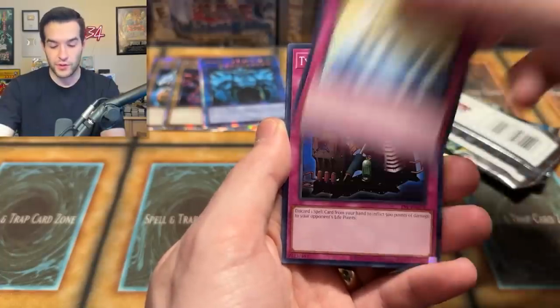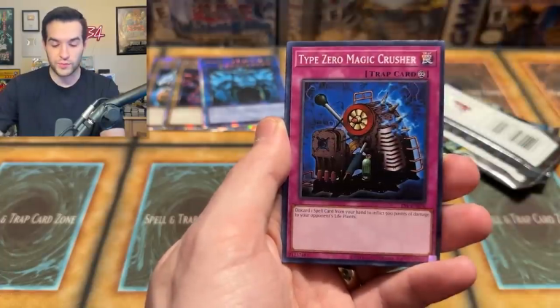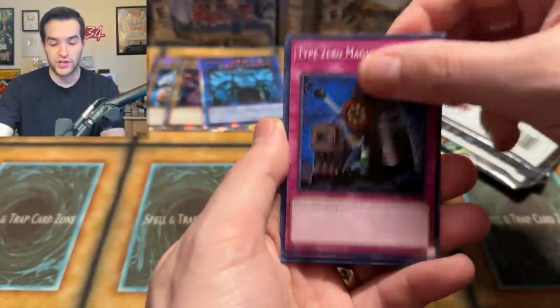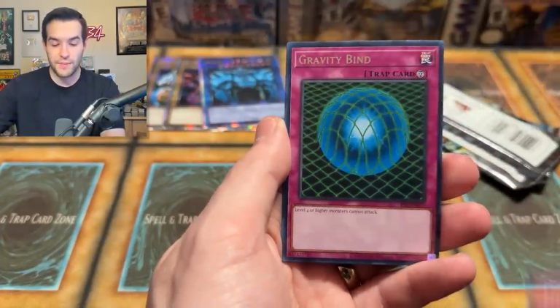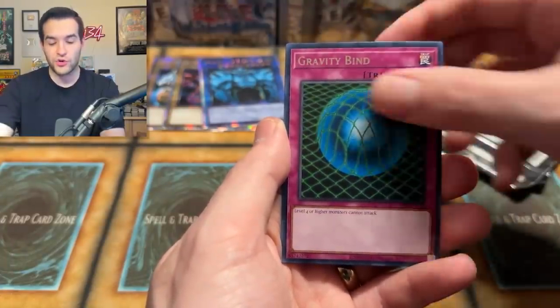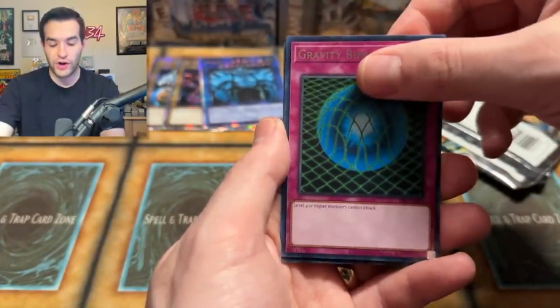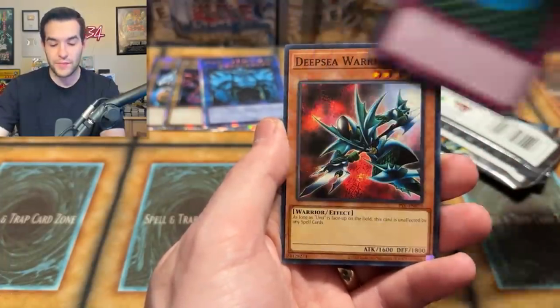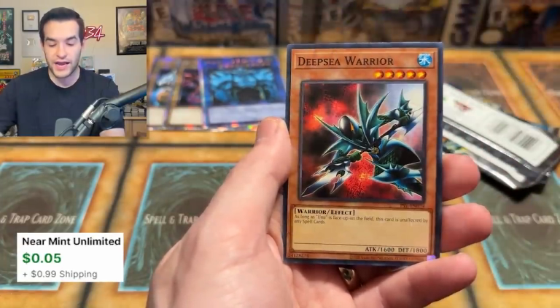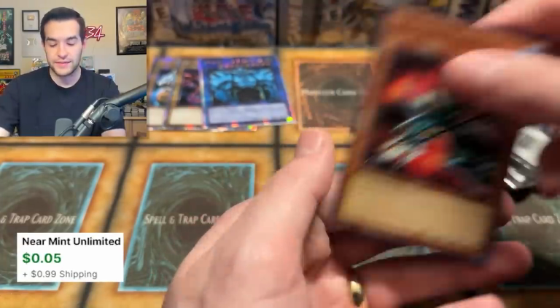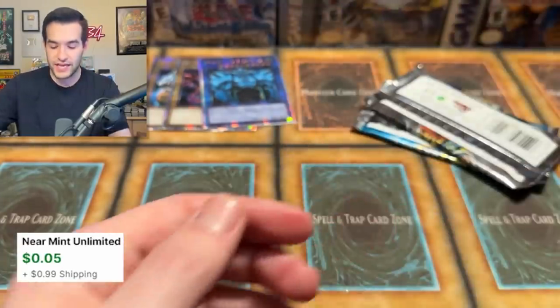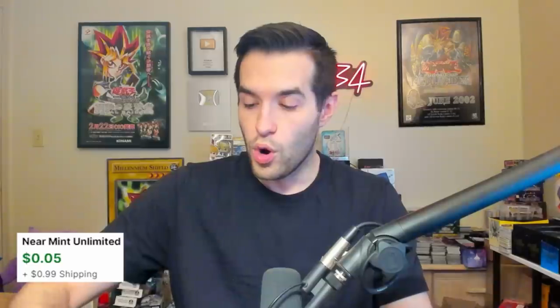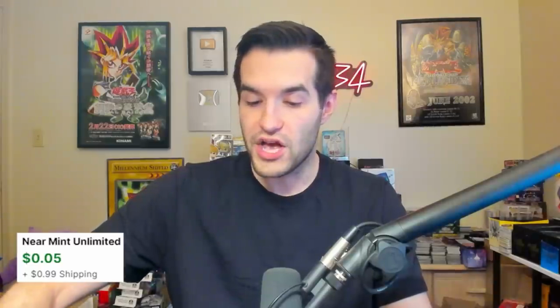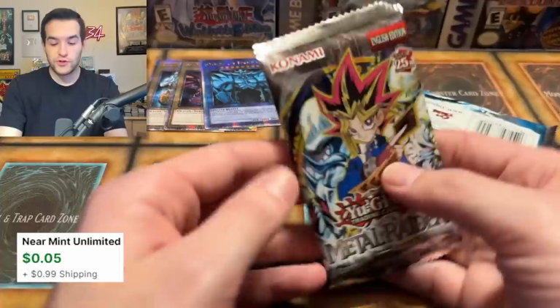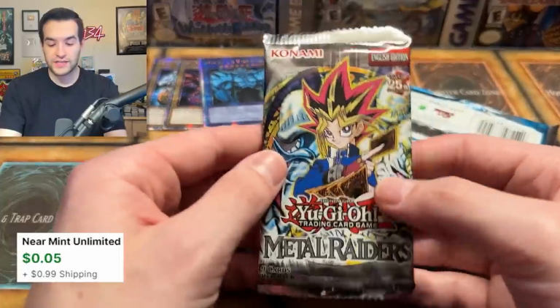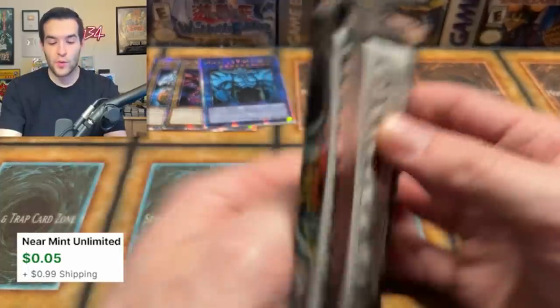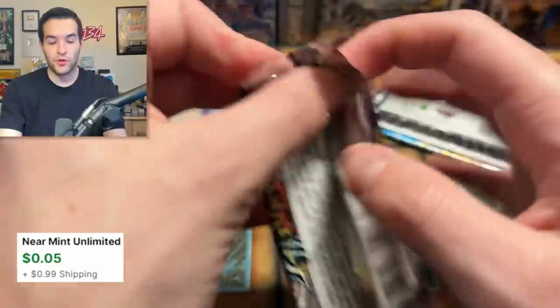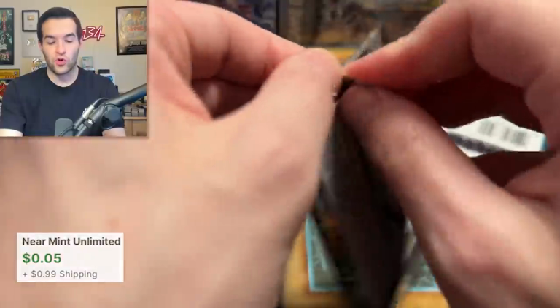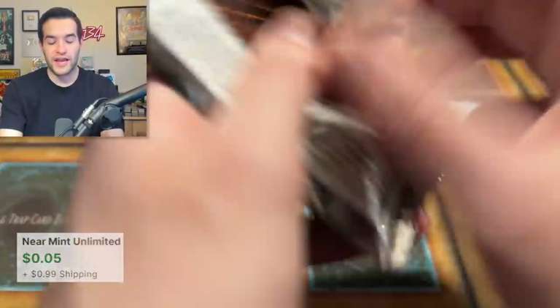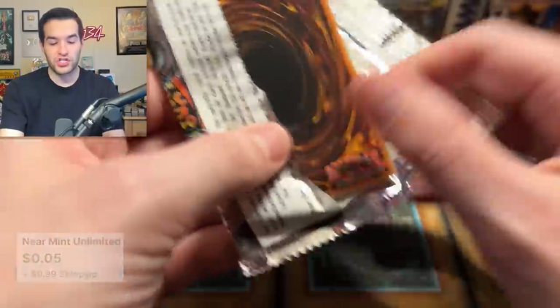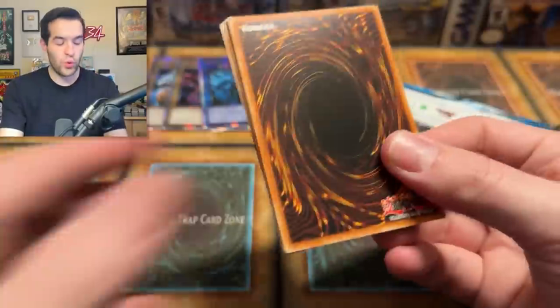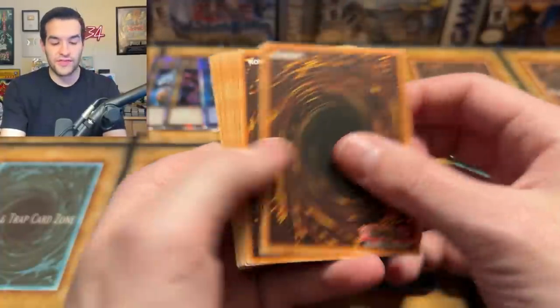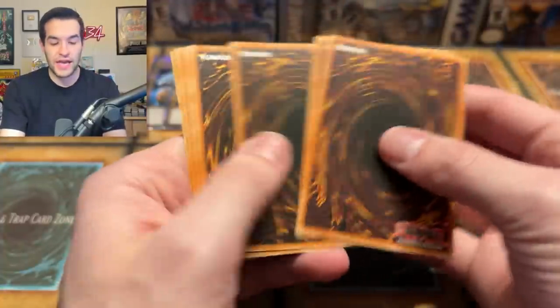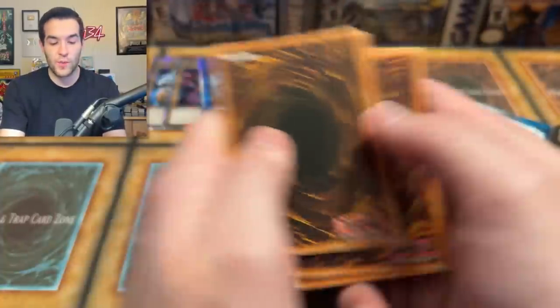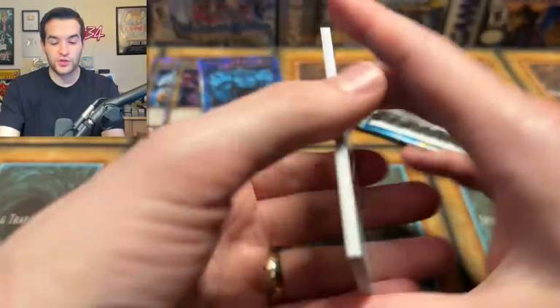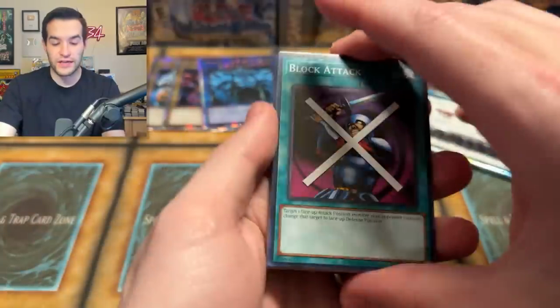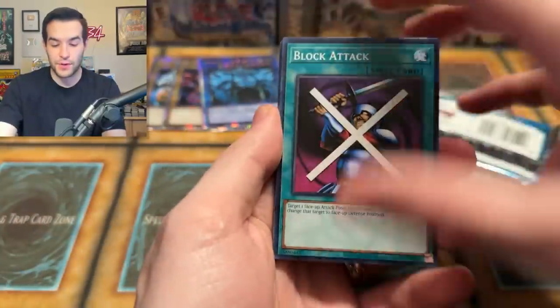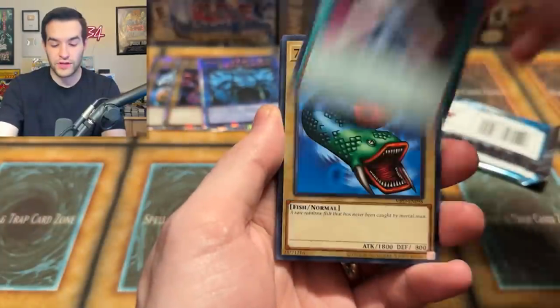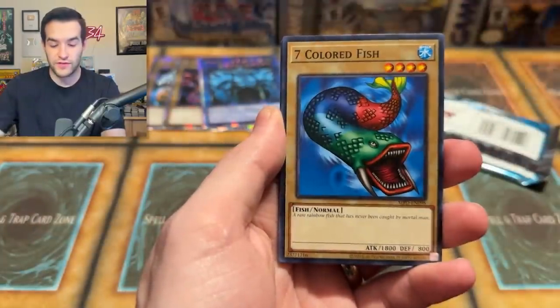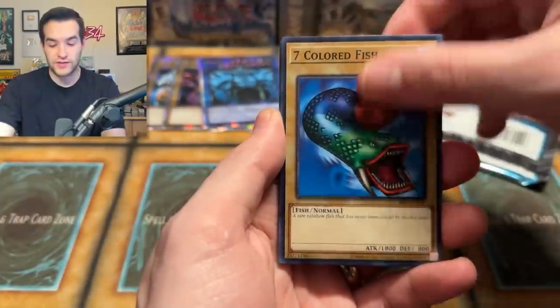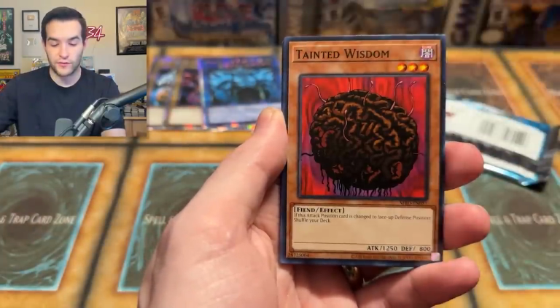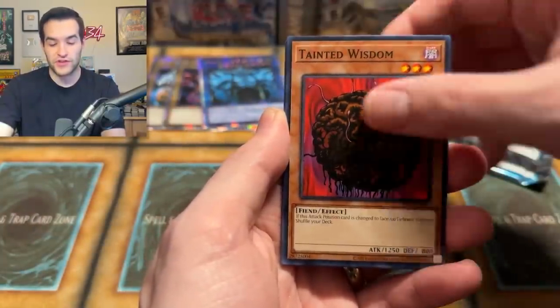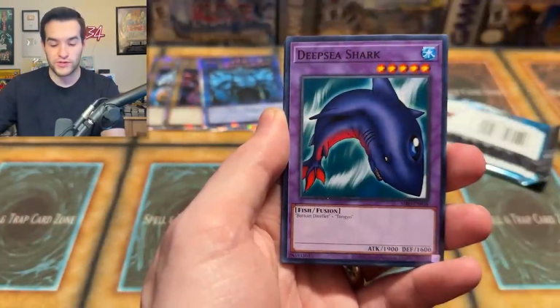World Suppression, Magic Crusher, Gravity Bind, Deep Sea. Two packs to go — Metal Raiders. Will we get that Petite Moth? So far it has not been pulled in this video. Seven Colored Fish, Chain of Wisdom. Can we get the Cousin? Castle of Dark Illusions, Kojikazi, Share the Pain, Sangan, and a Winged Dragon.